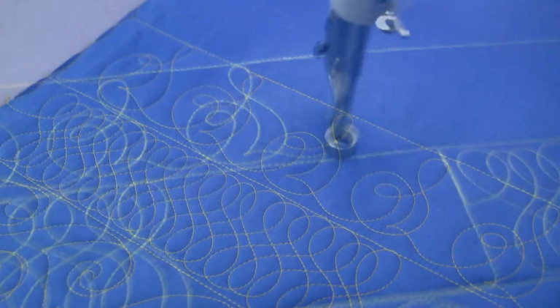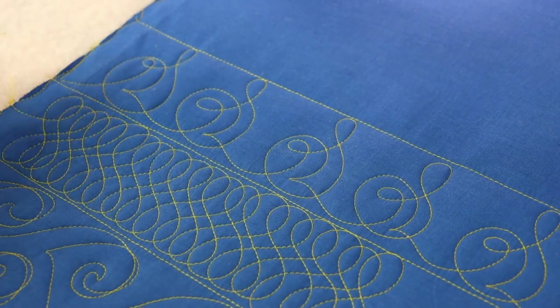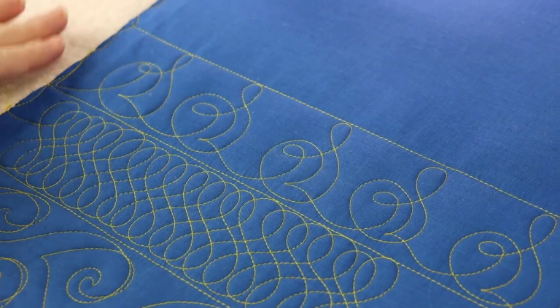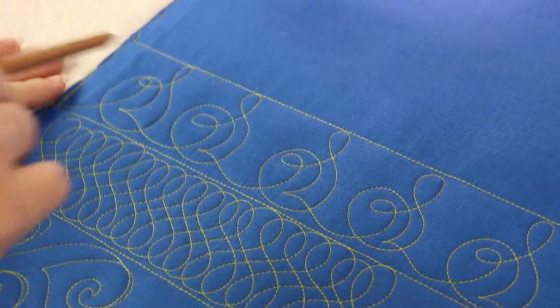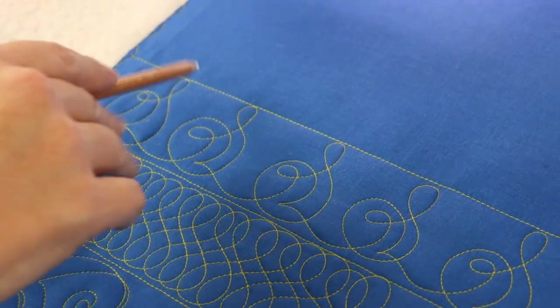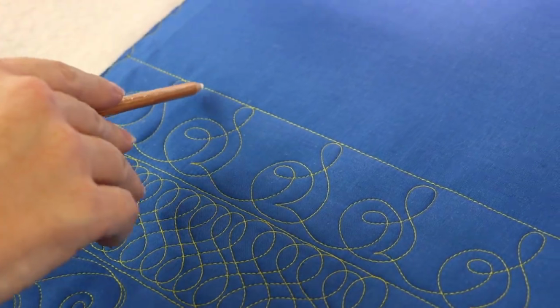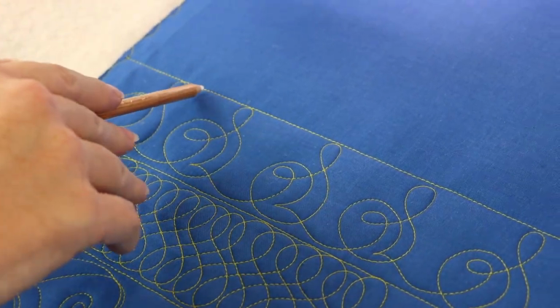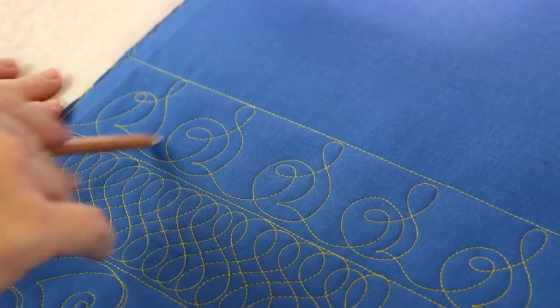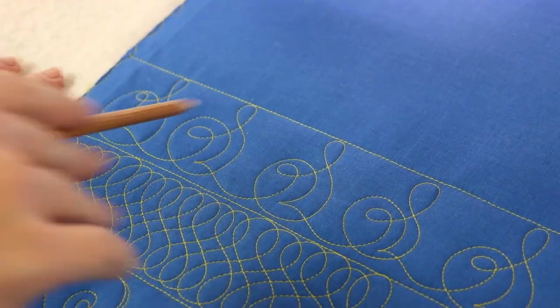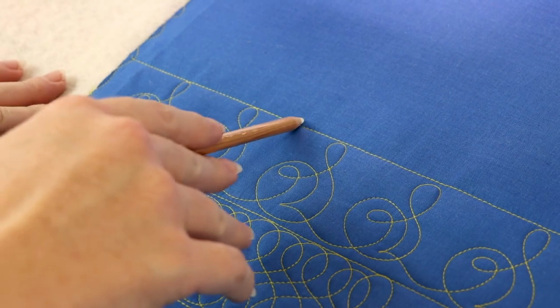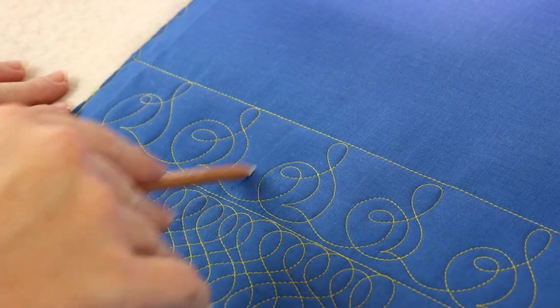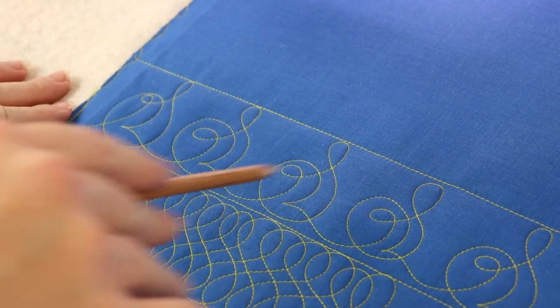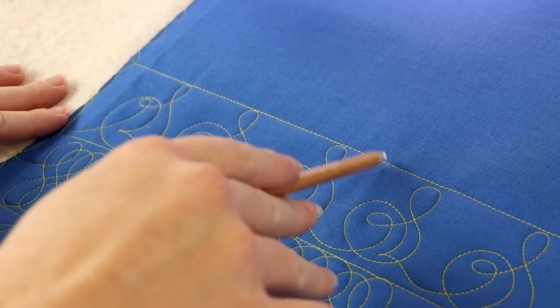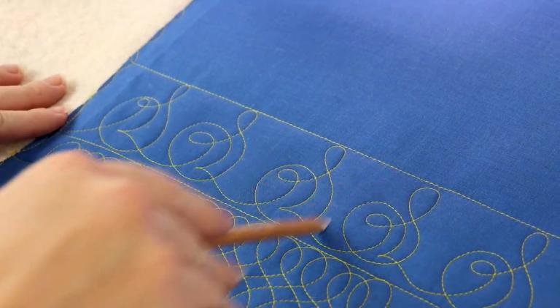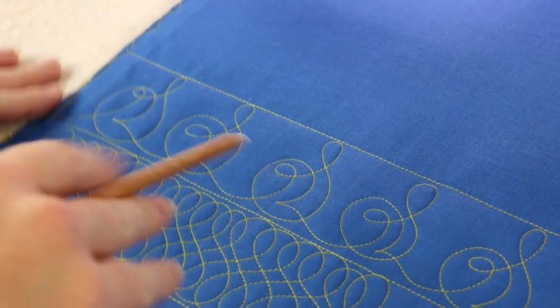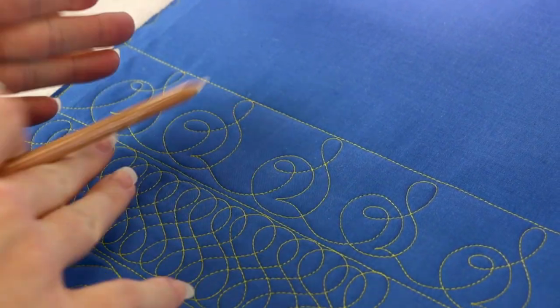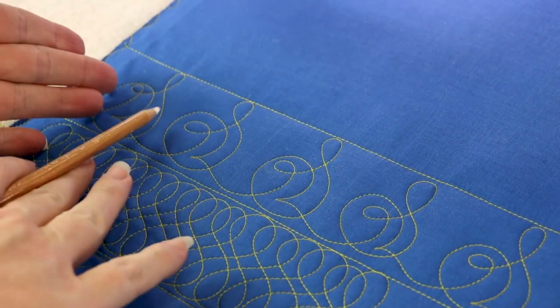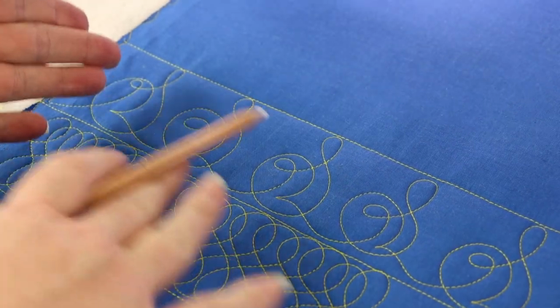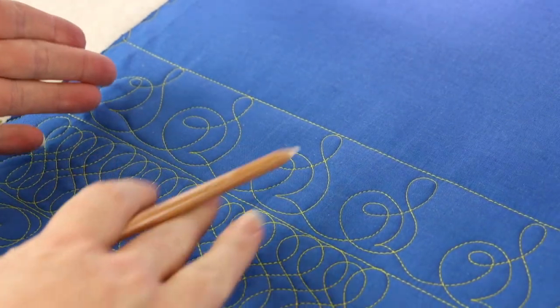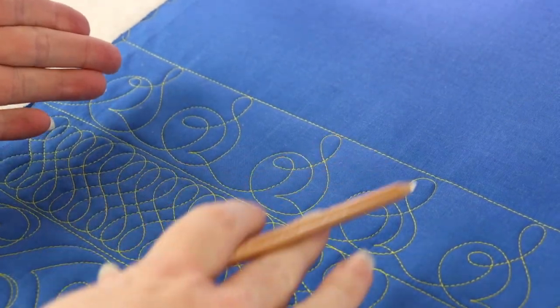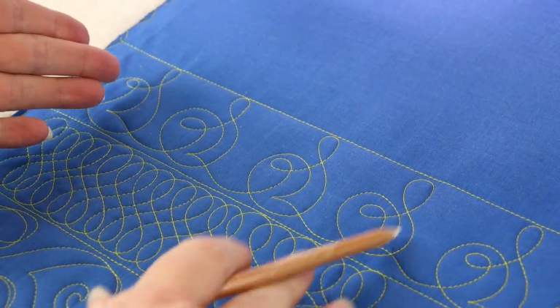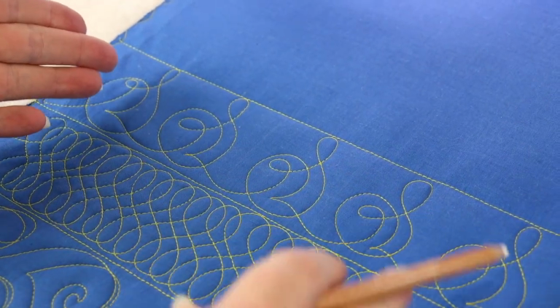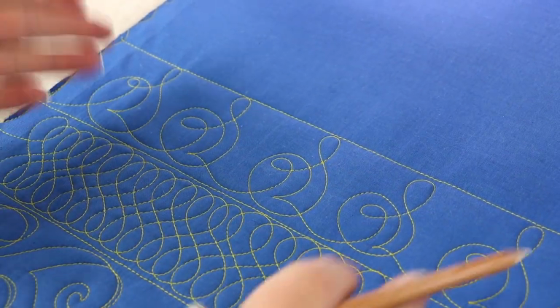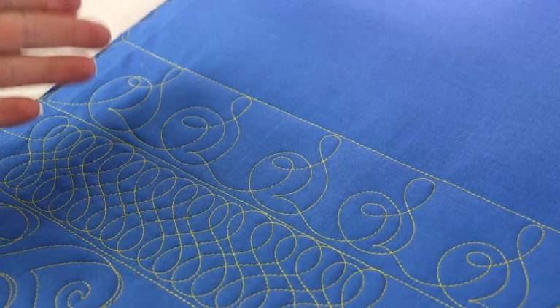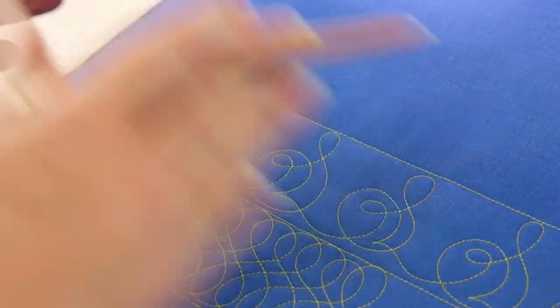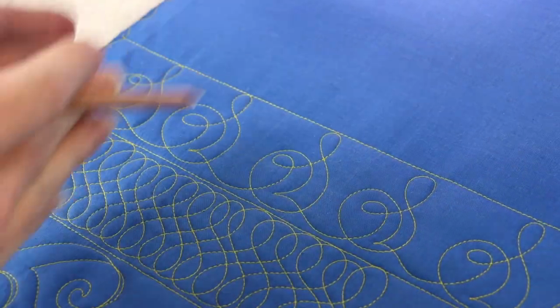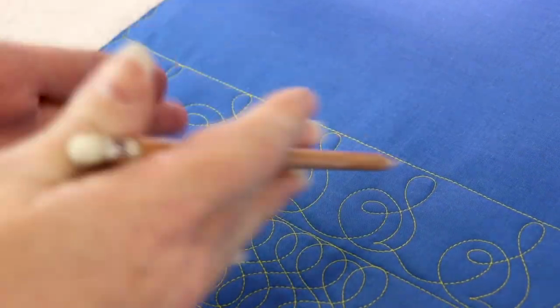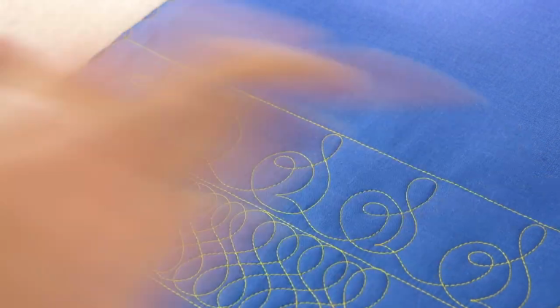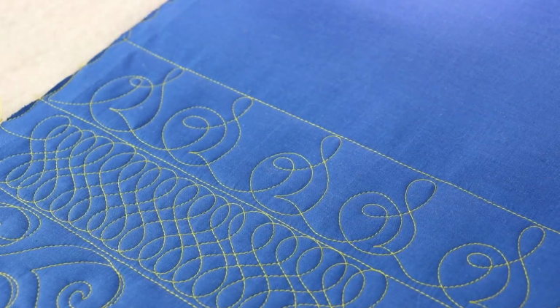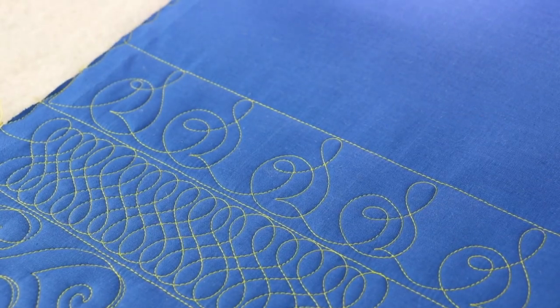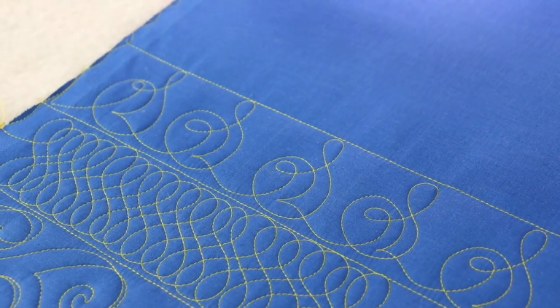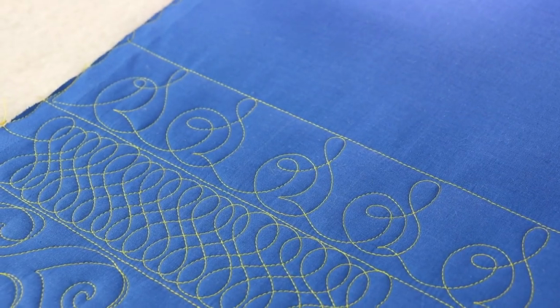I'd recommend that you mark or somehow divide these spaces to keep your elements all kind of spaced symmetrically across your border.